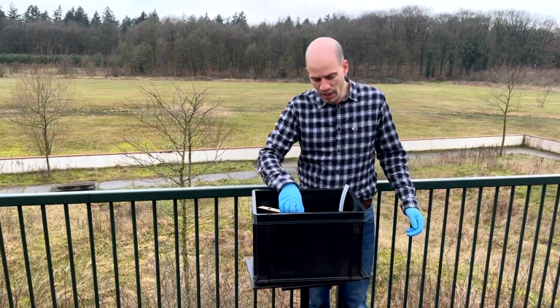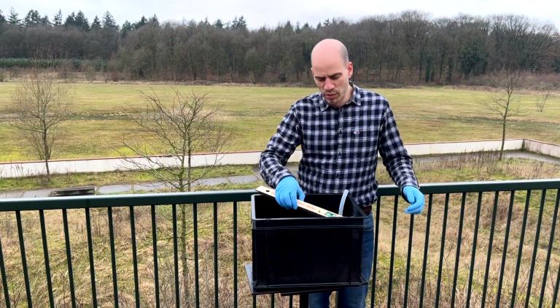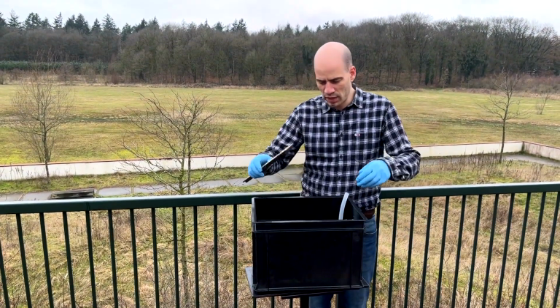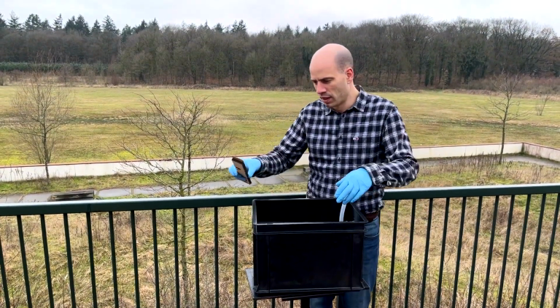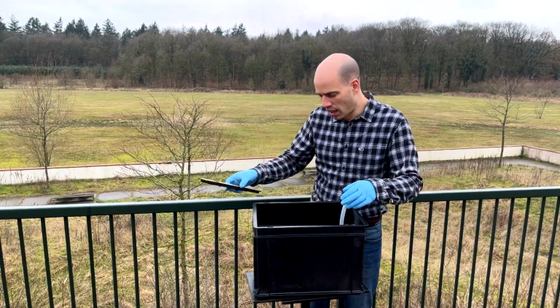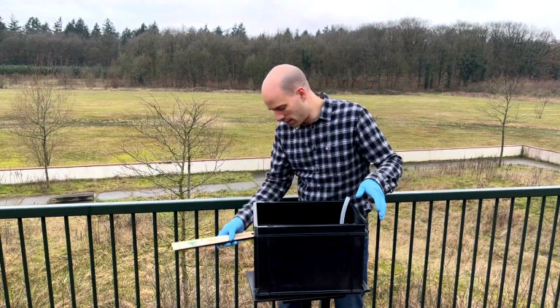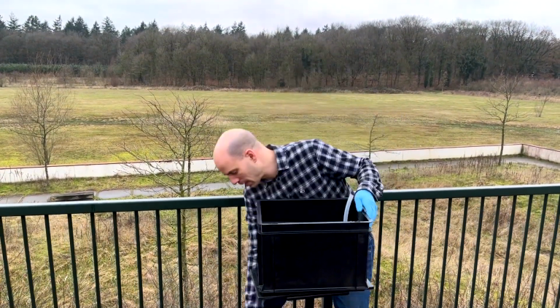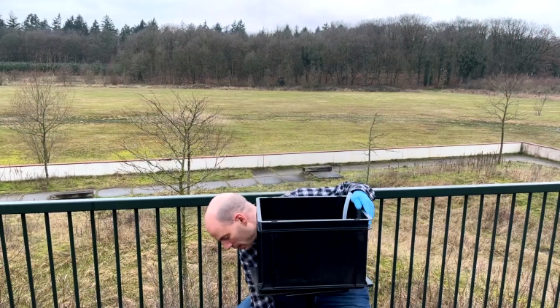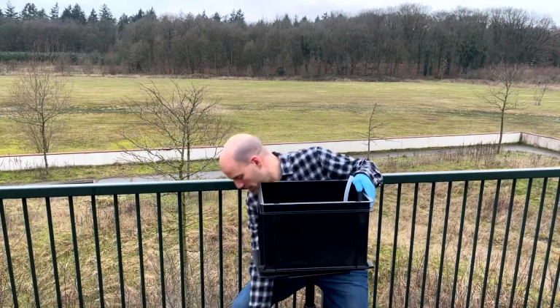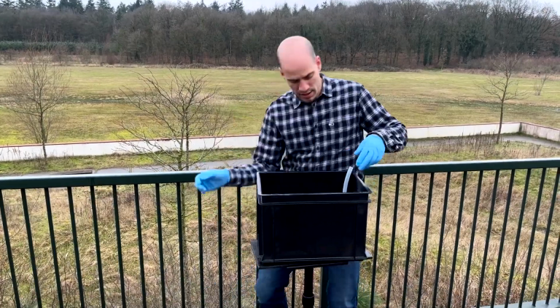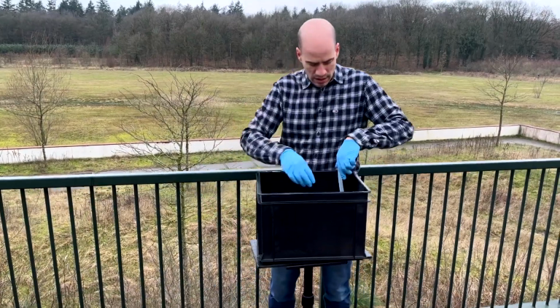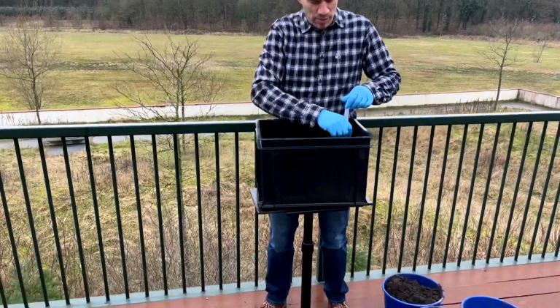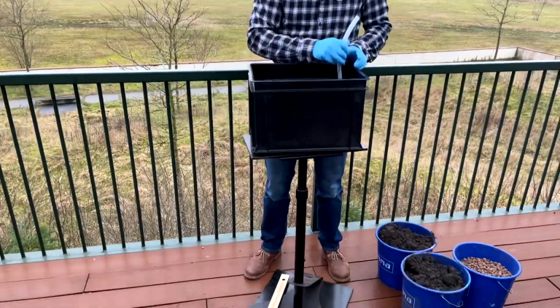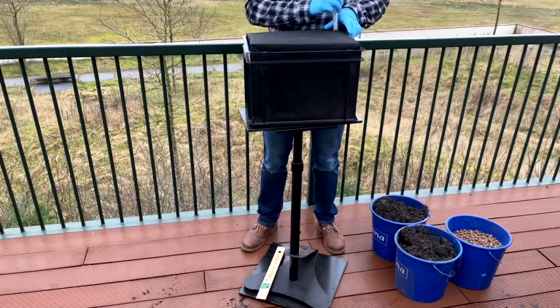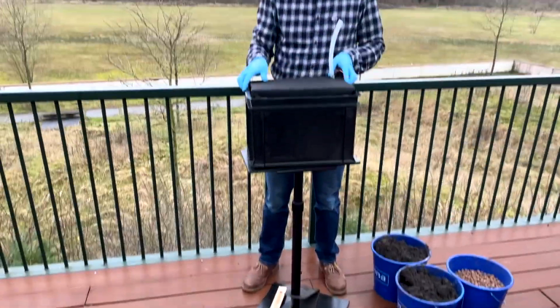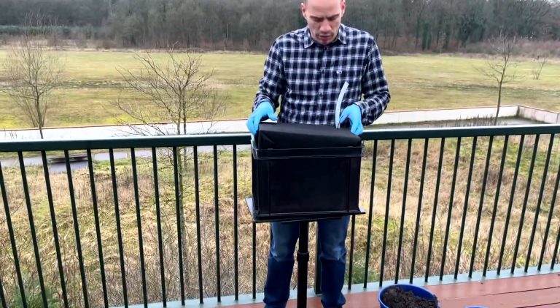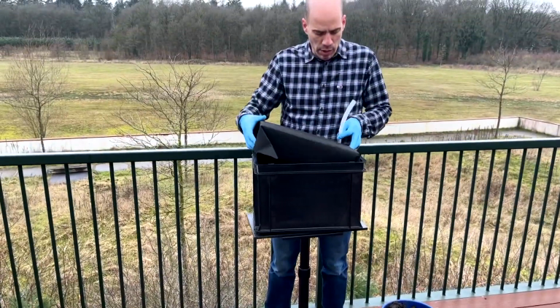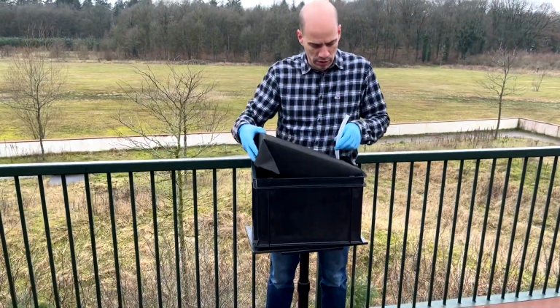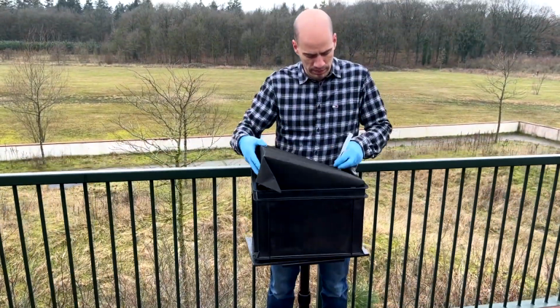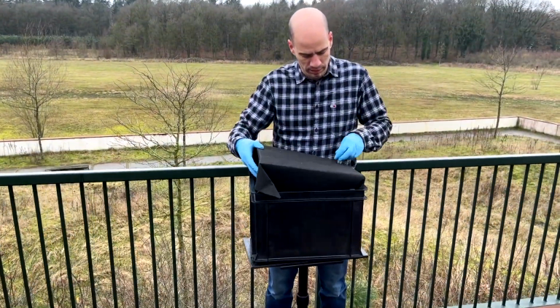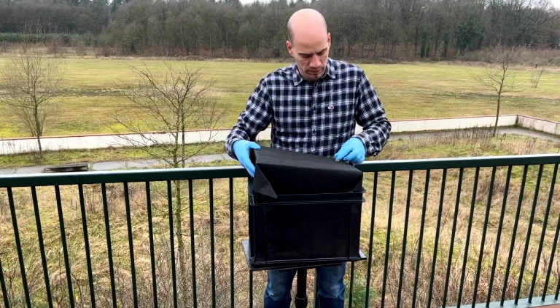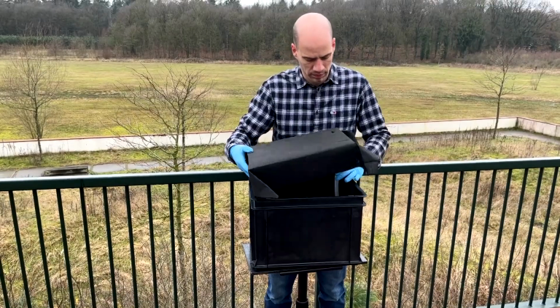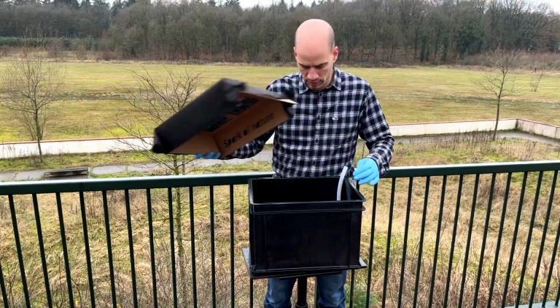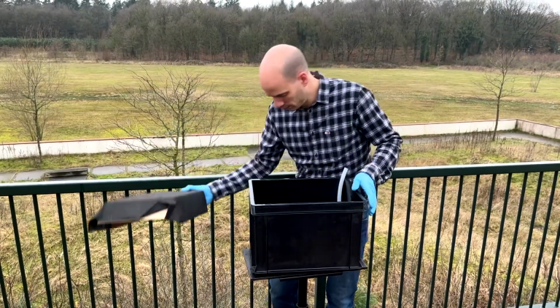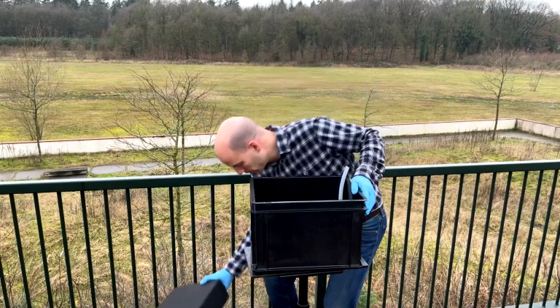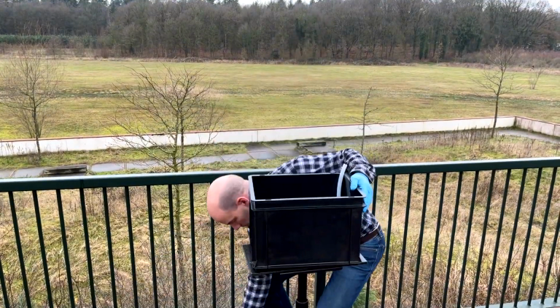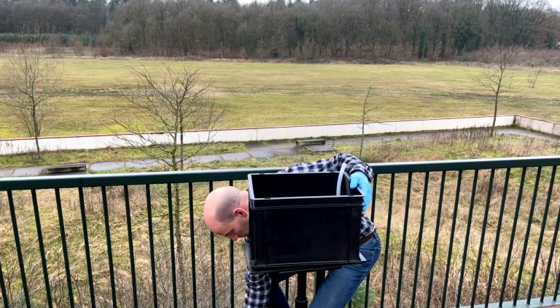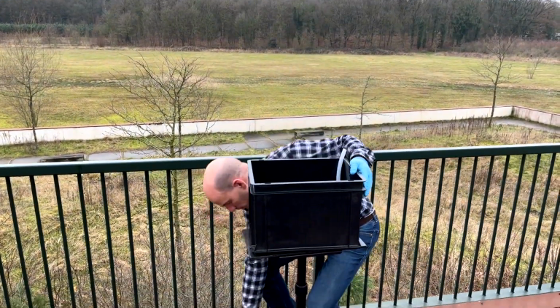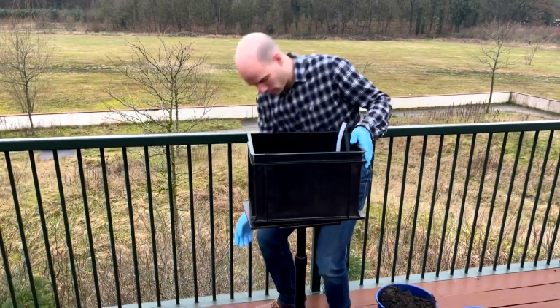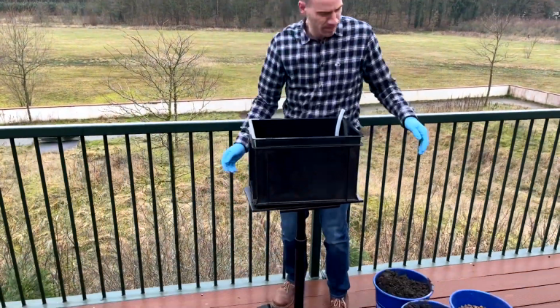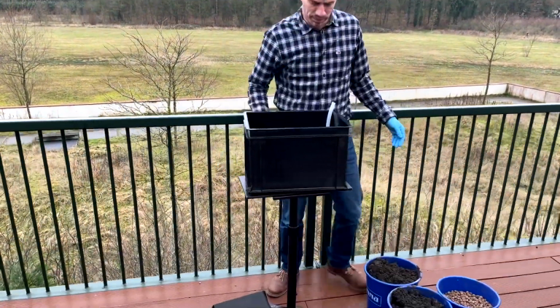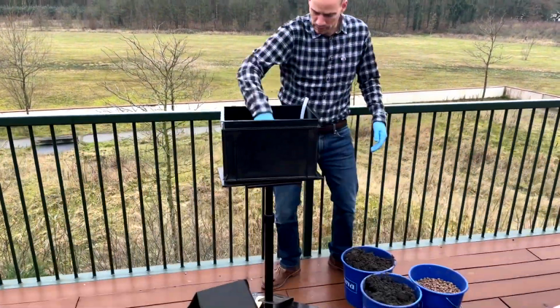Open the package delivered by Planty and remove all items from the box except the black clothed tube. This tube is called the plant microbial fuel cell, or in short, the PMFC.